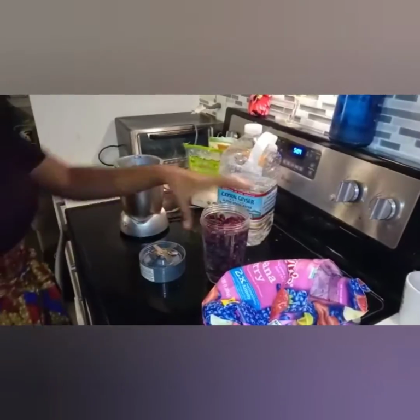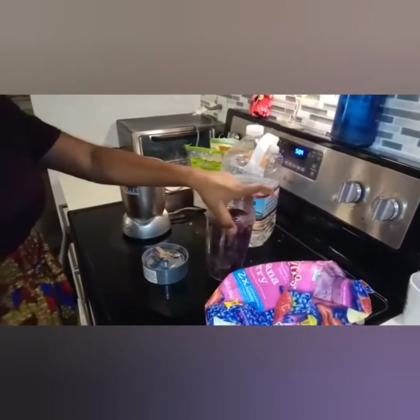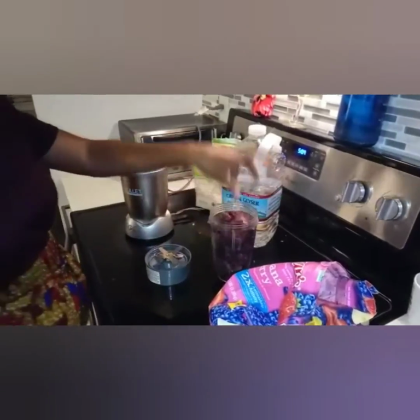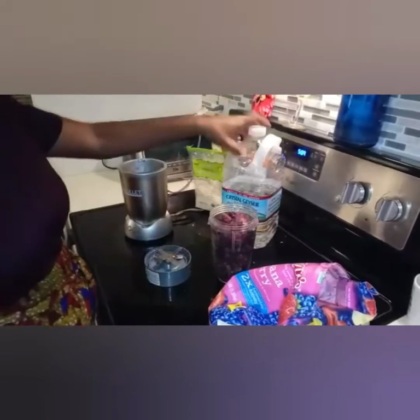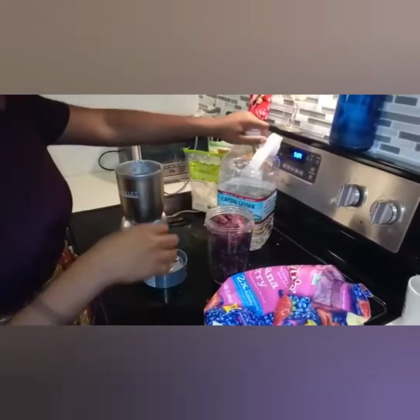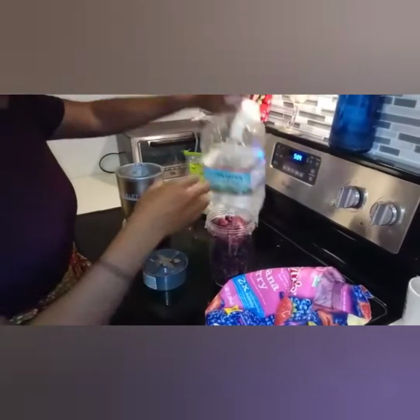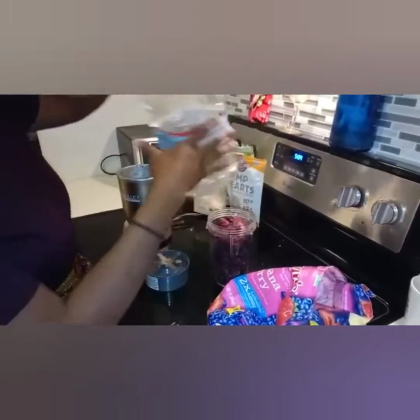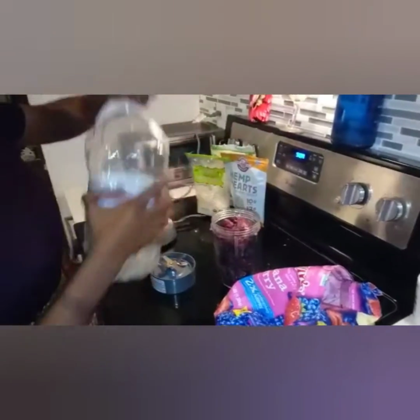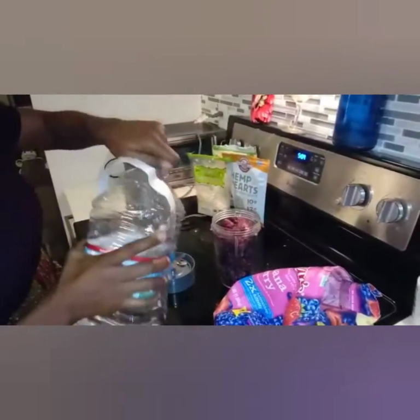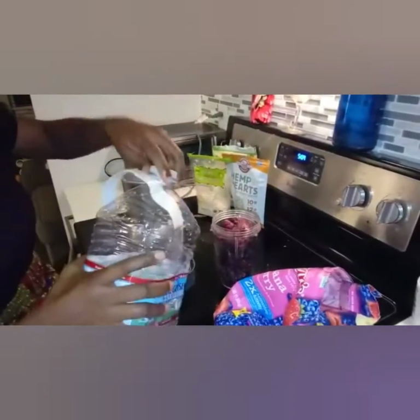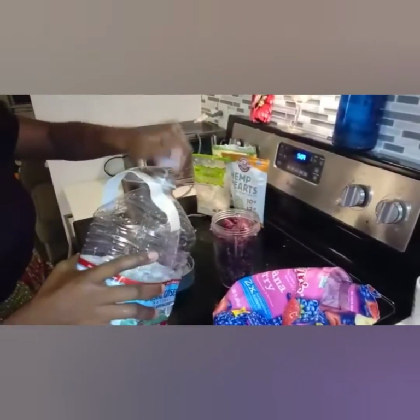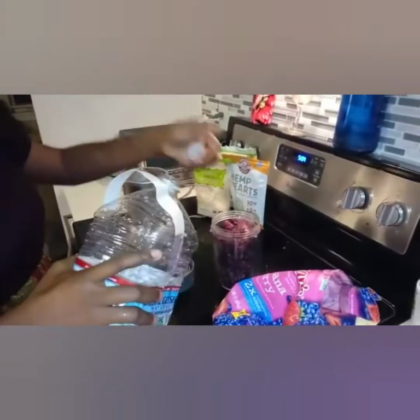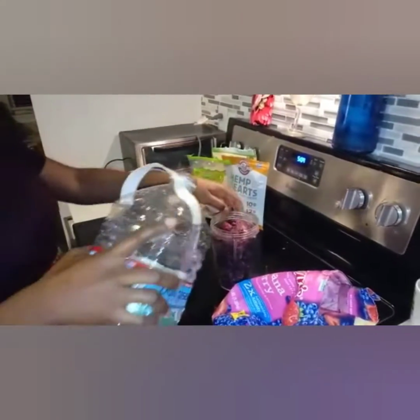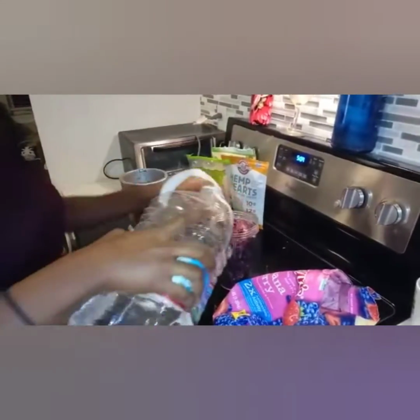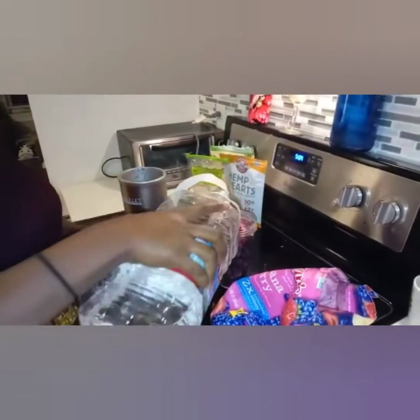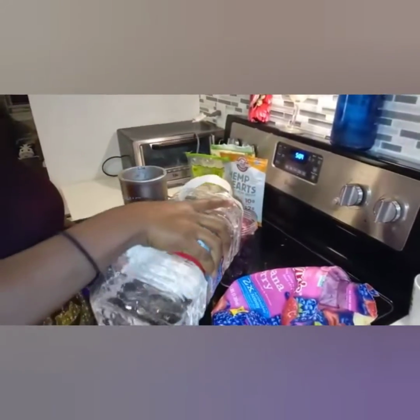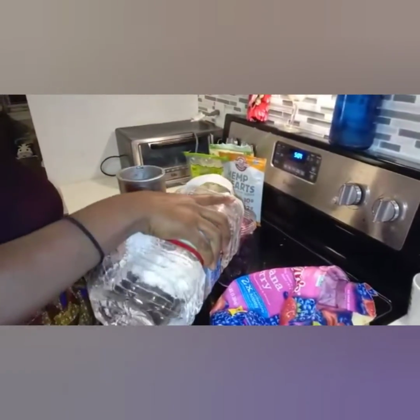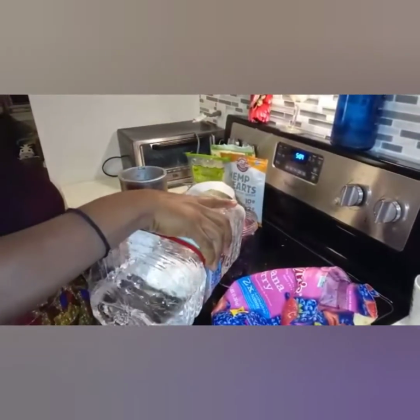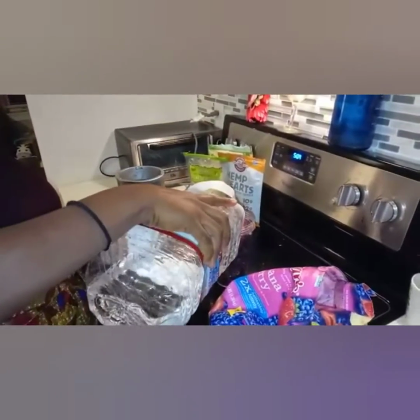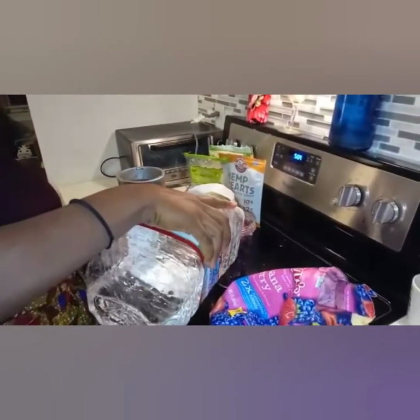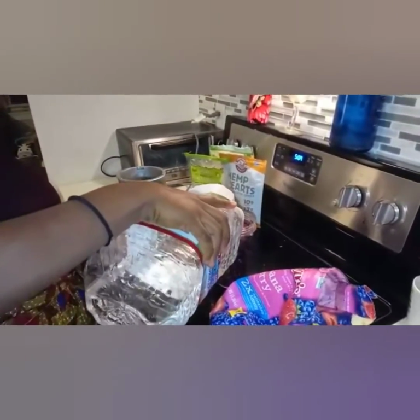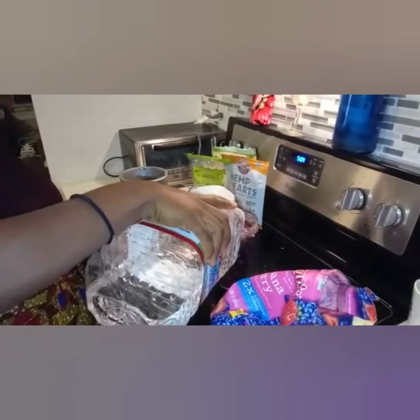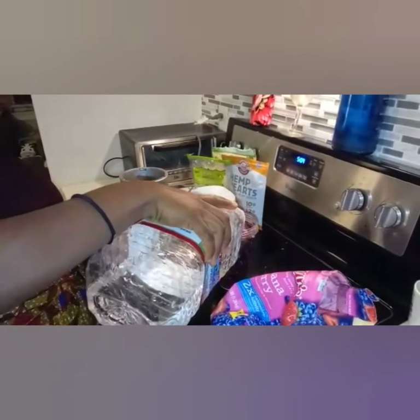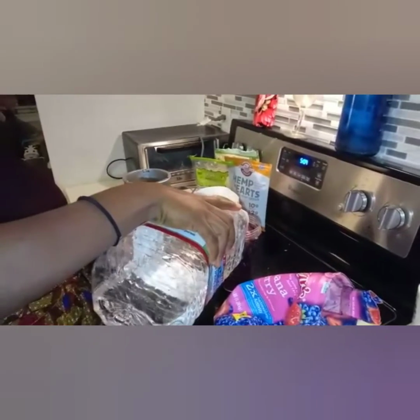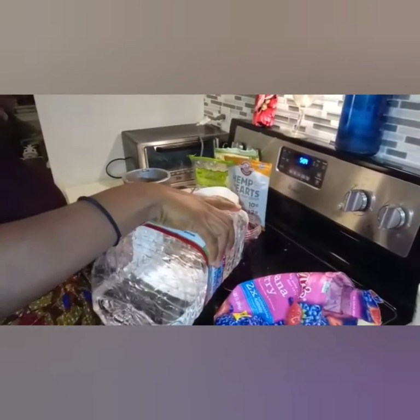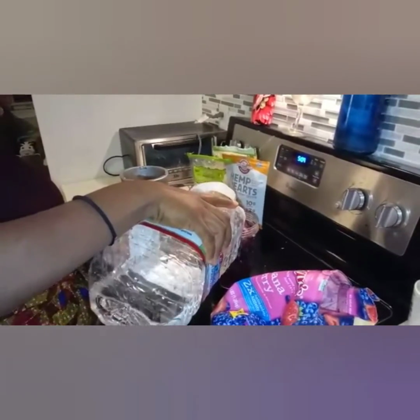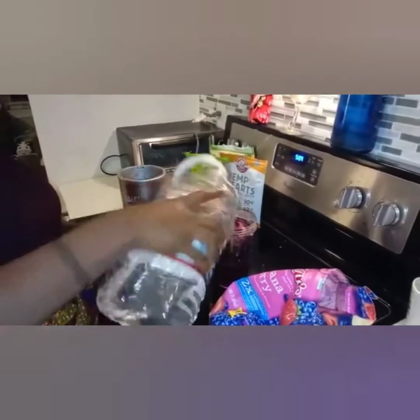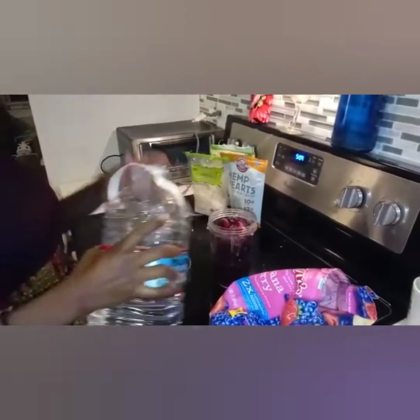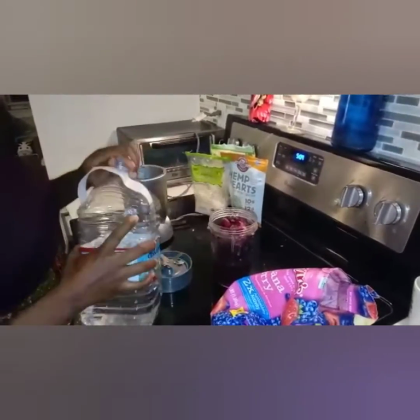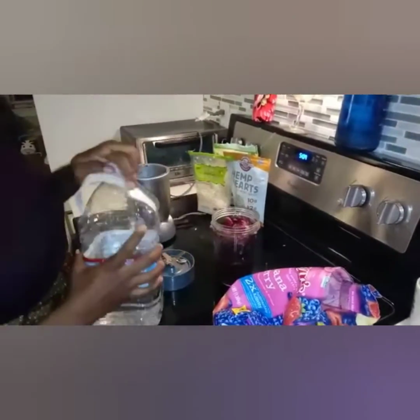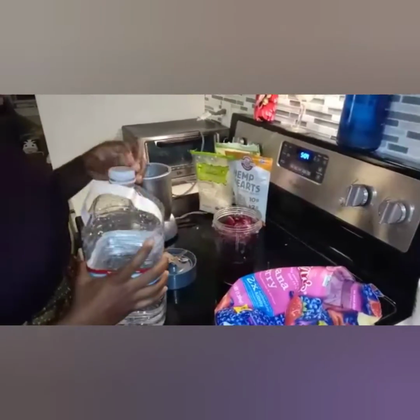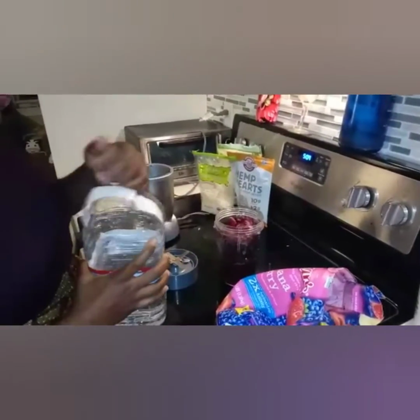Alright guys, I hope by now you realize what we are making for breakfast, but if not, I will let you know — we are making a smoothie bowl.